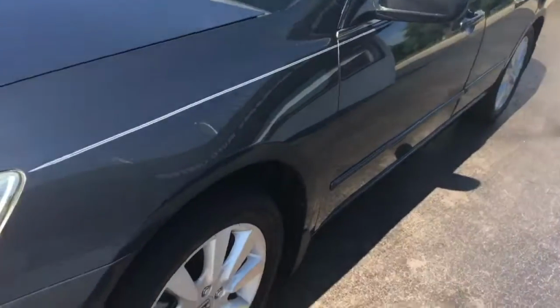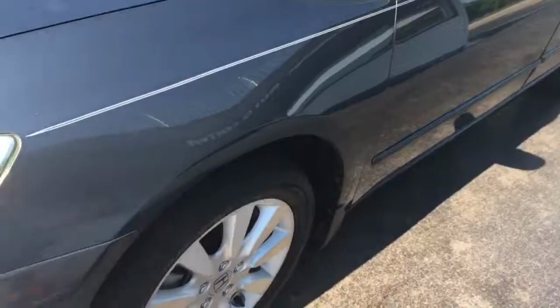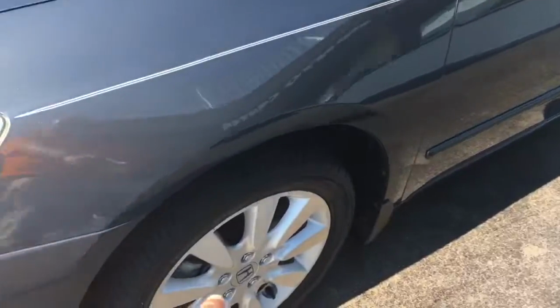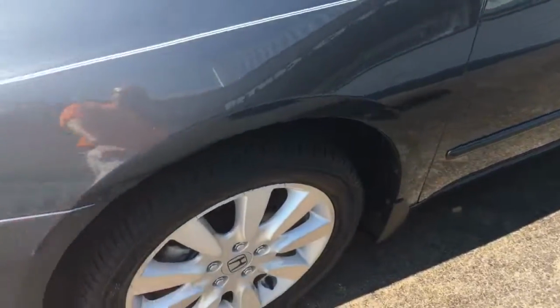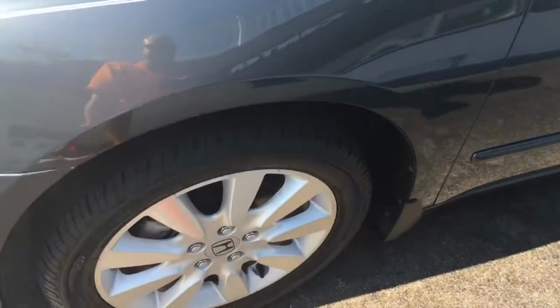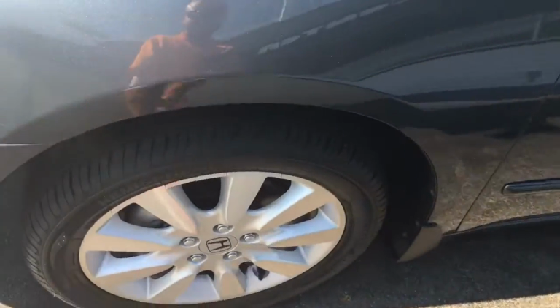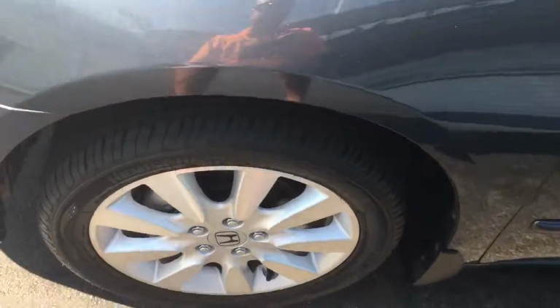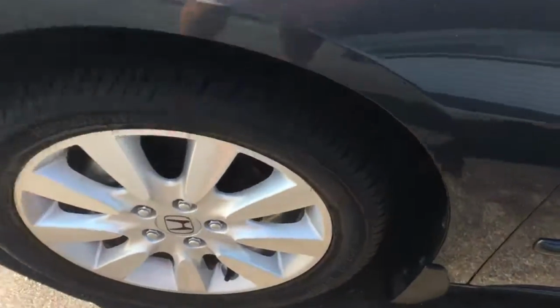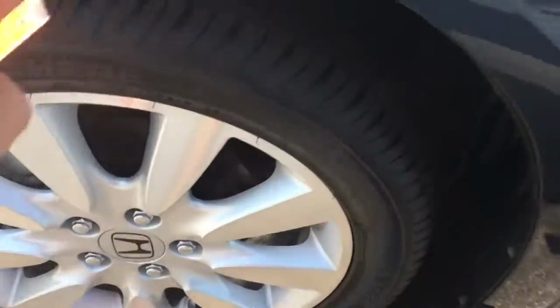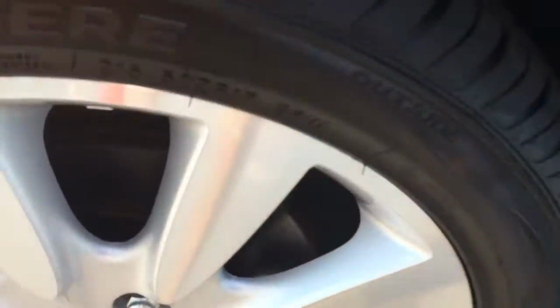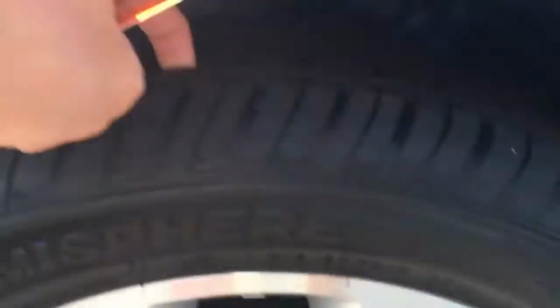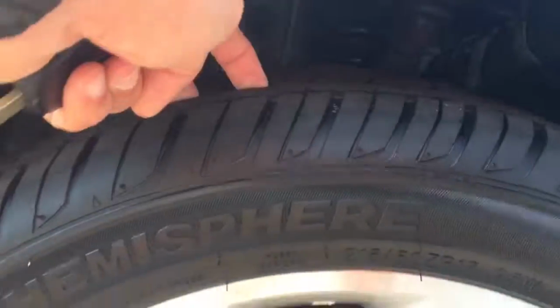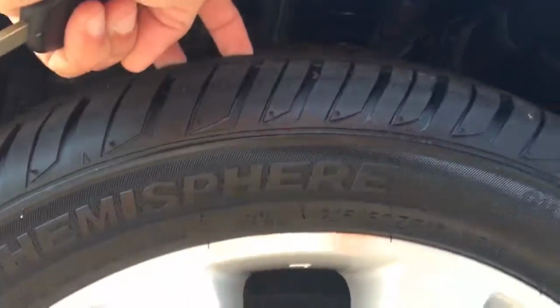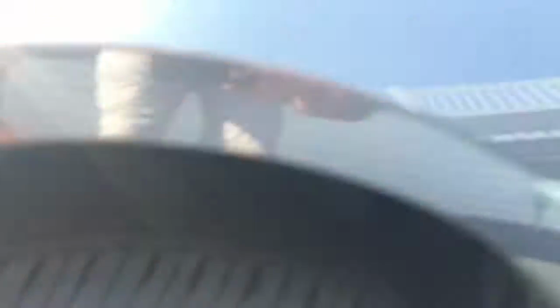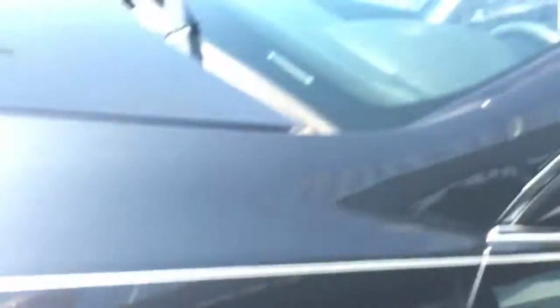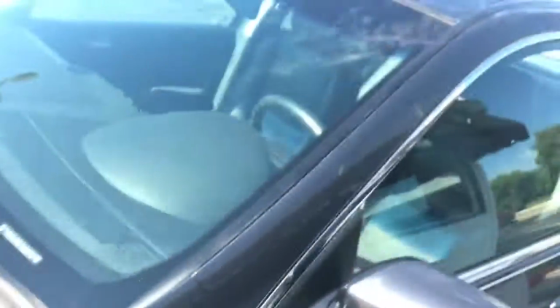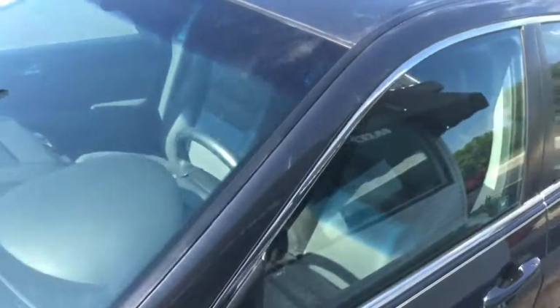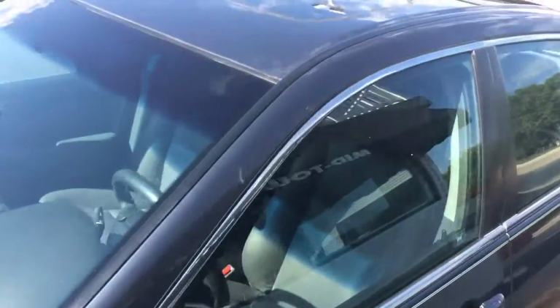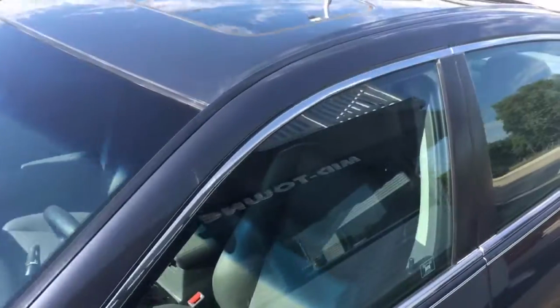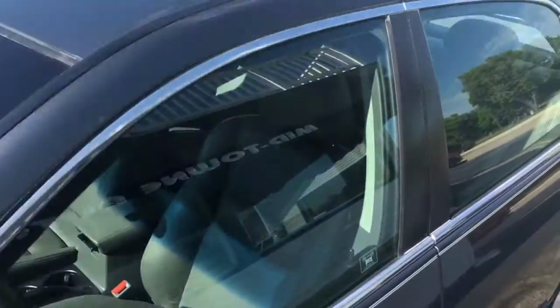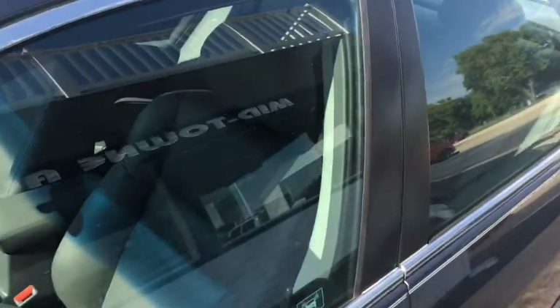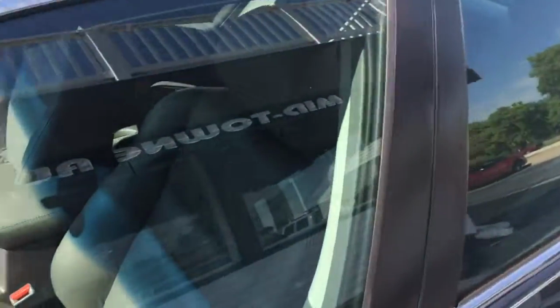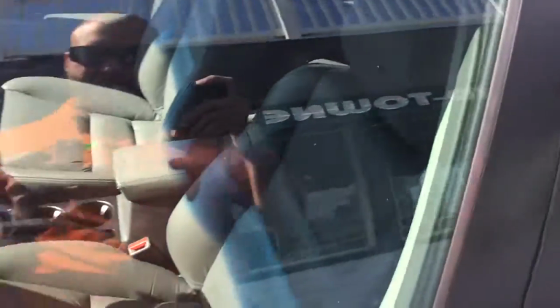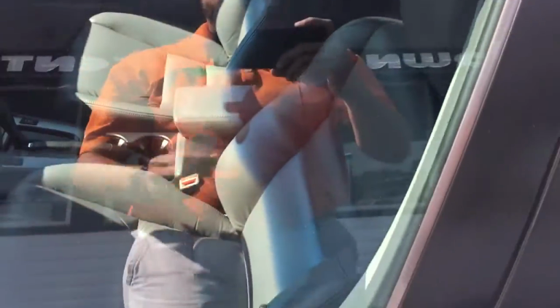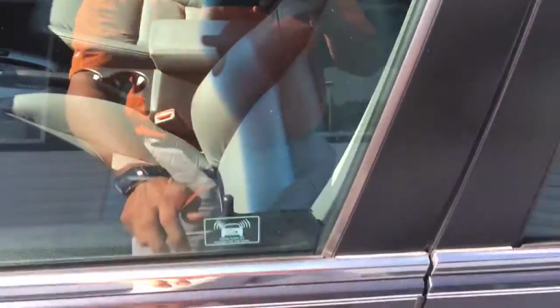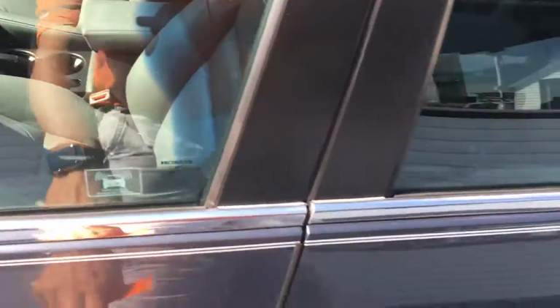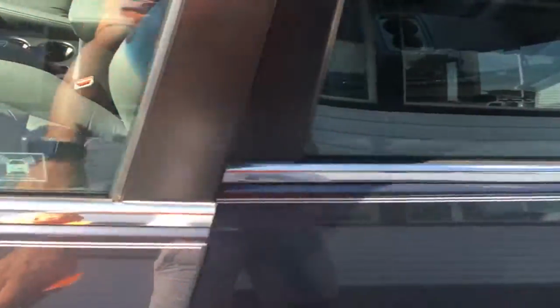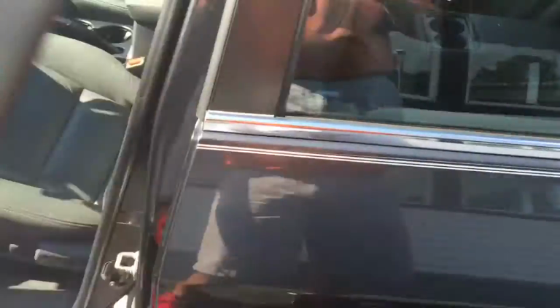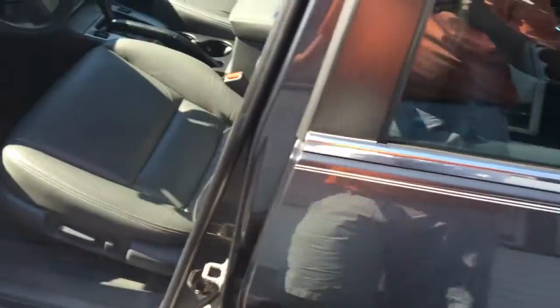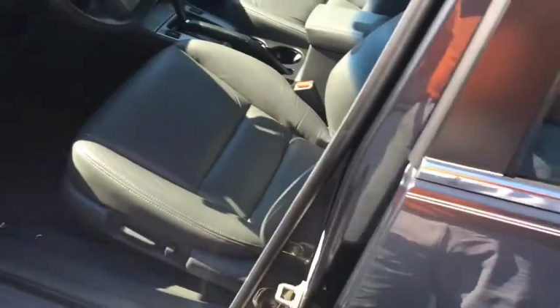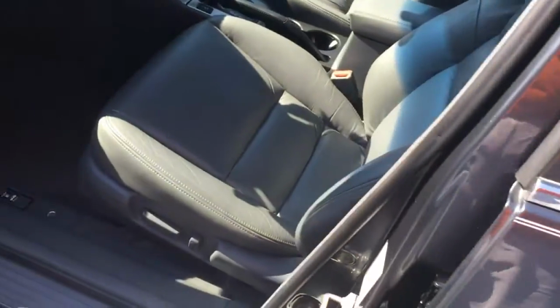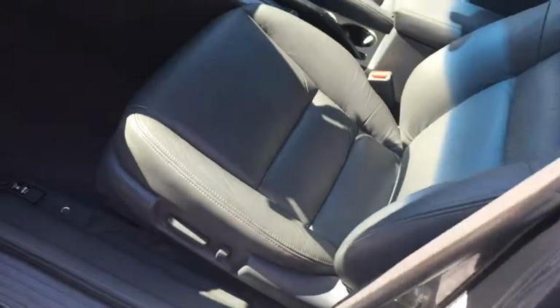You can see there's no curbing or scratching on the rims. Tires have excellent tread, and there's a sunroof as well. Once again, only 14,000 original miles and one owner.